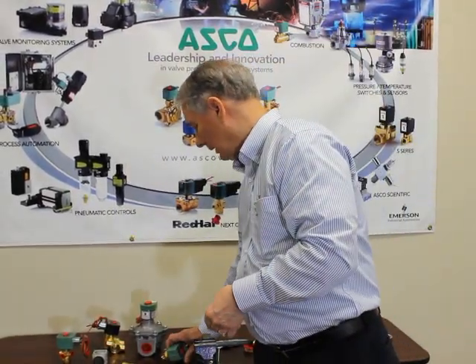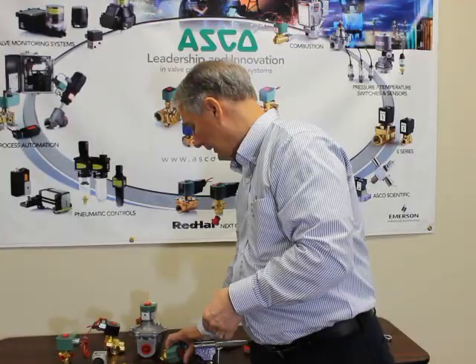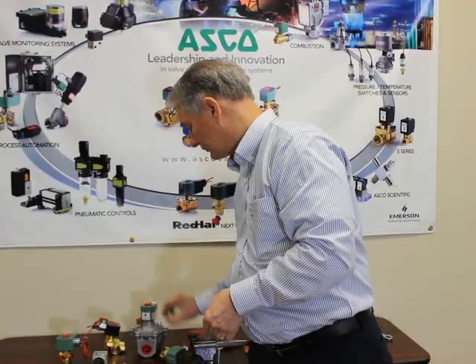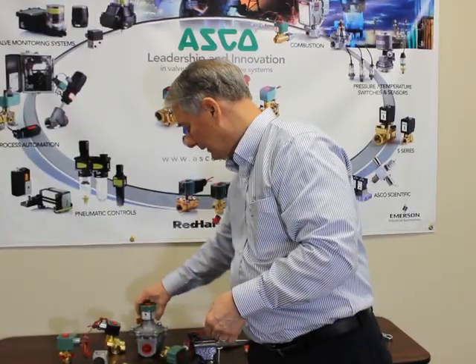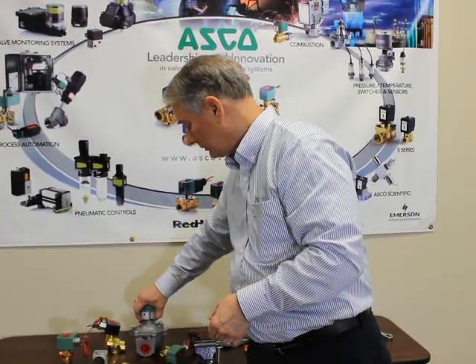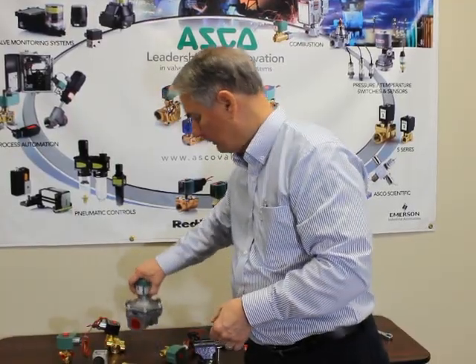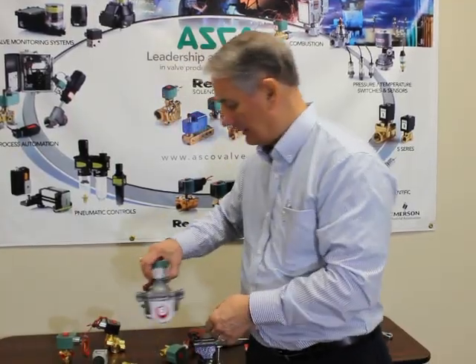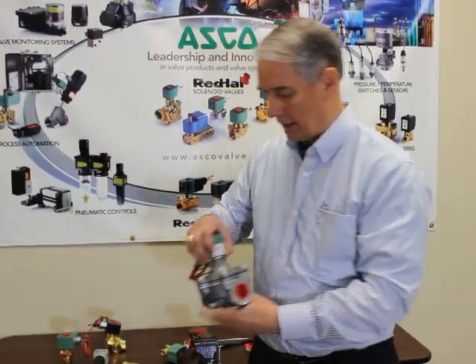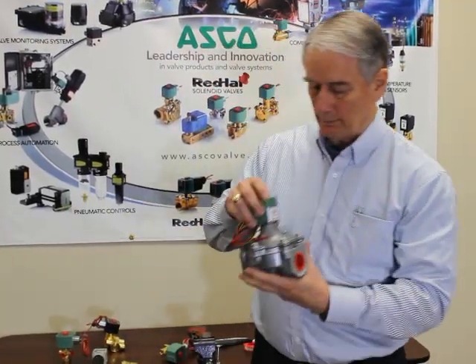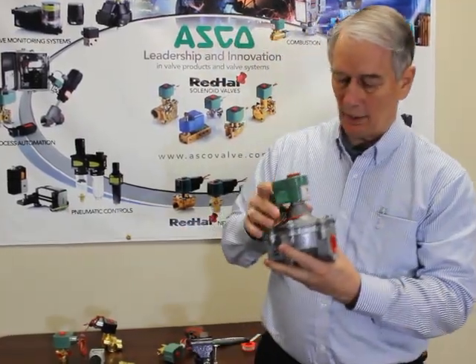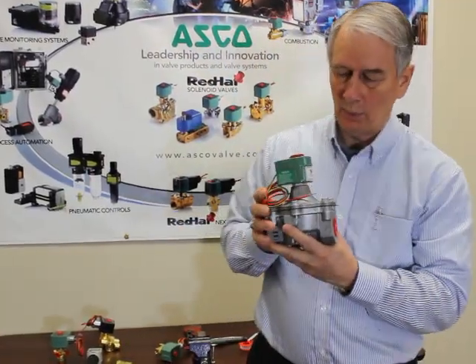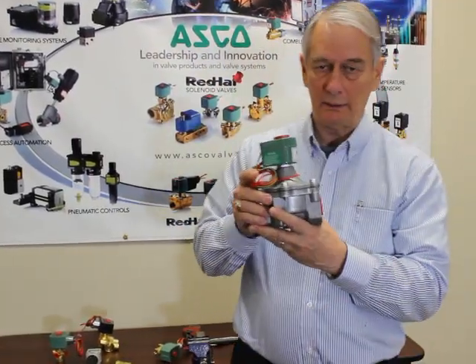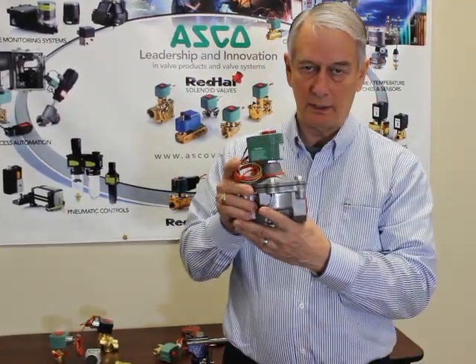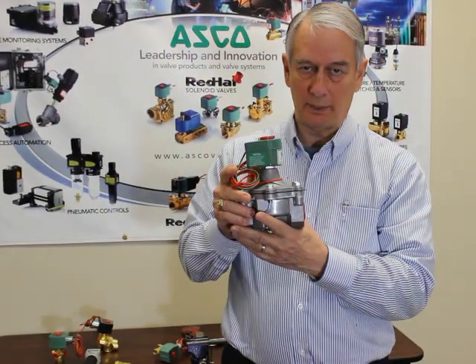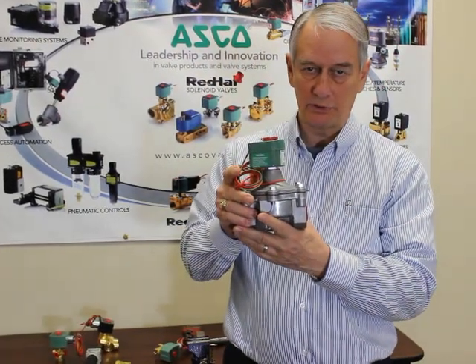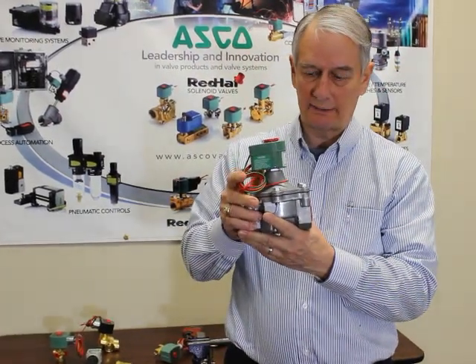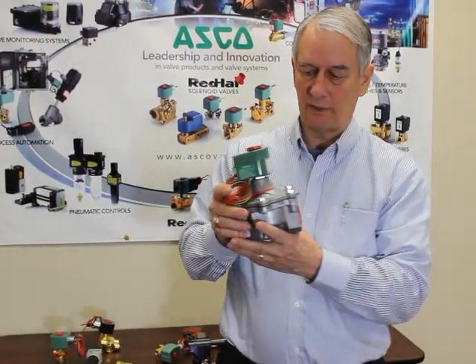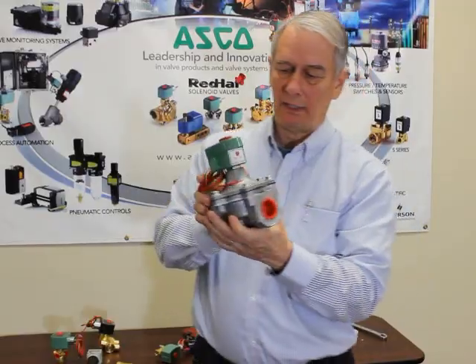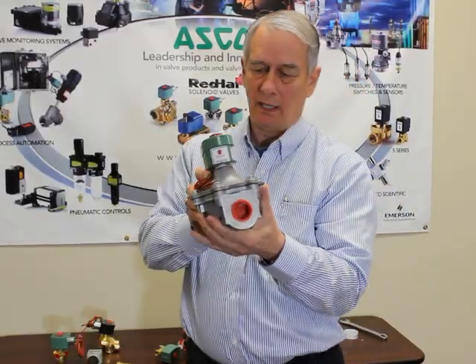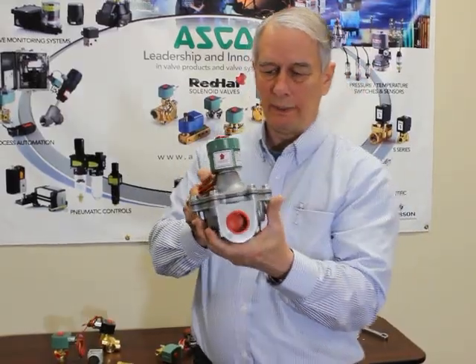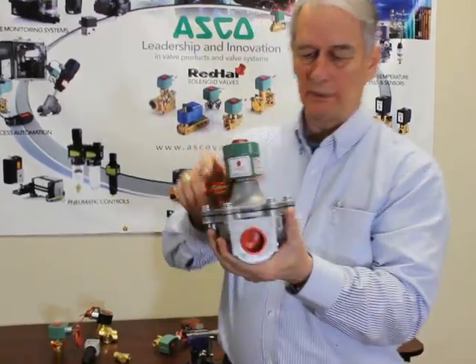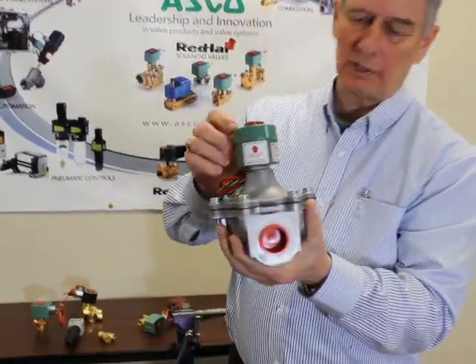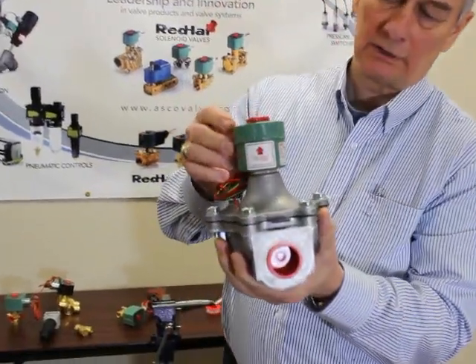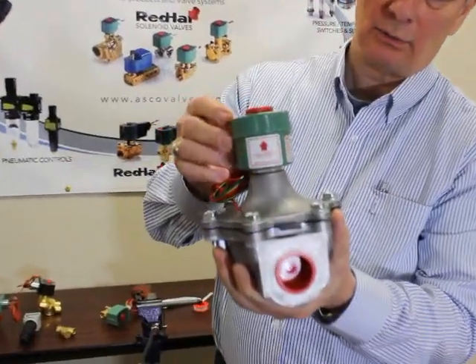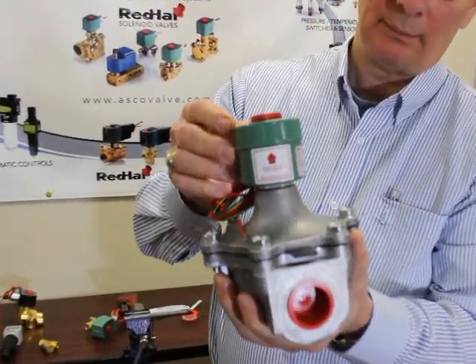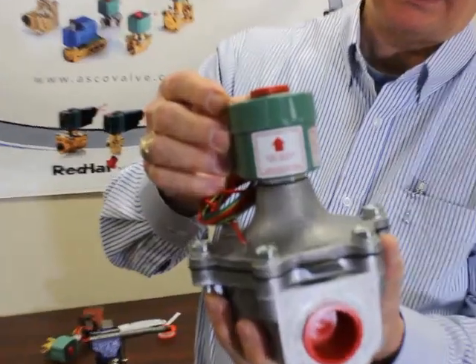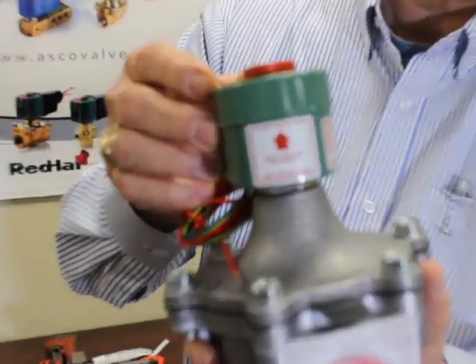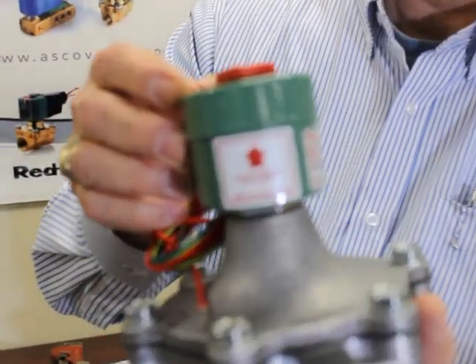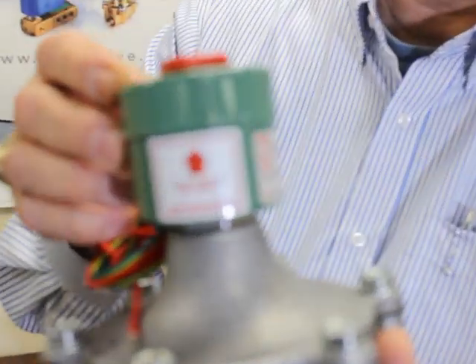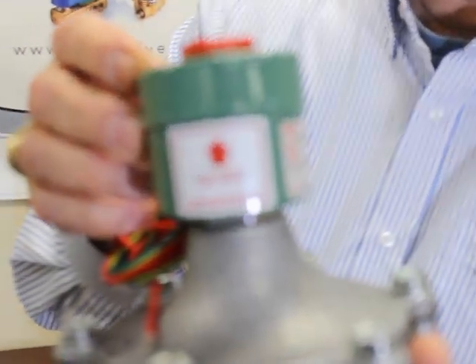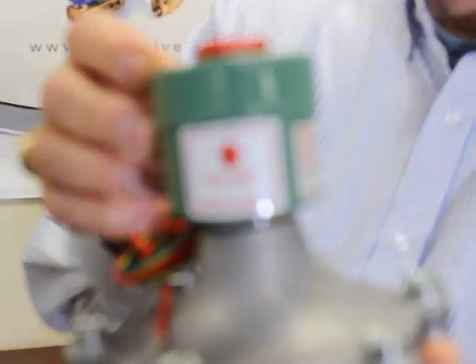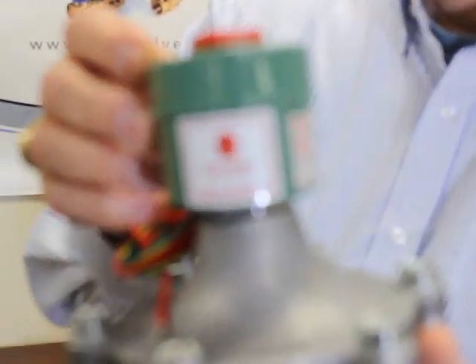Some valves can be mounted only in an upright position like this valve. When that is the case, it will be labeled to be mounted upright and vertical only.